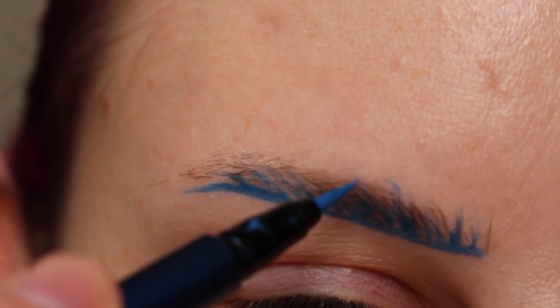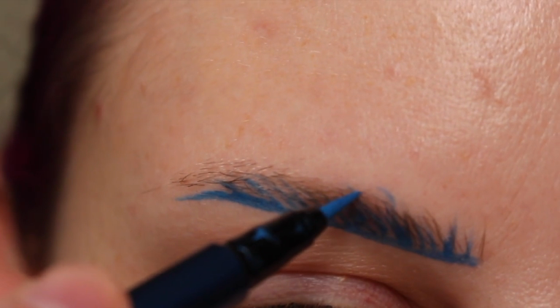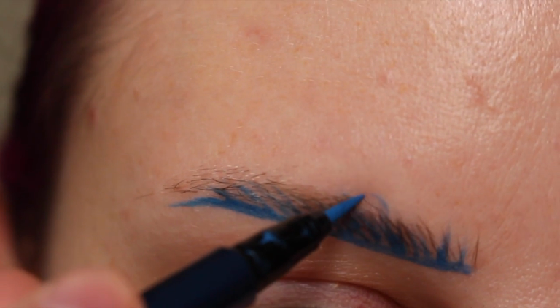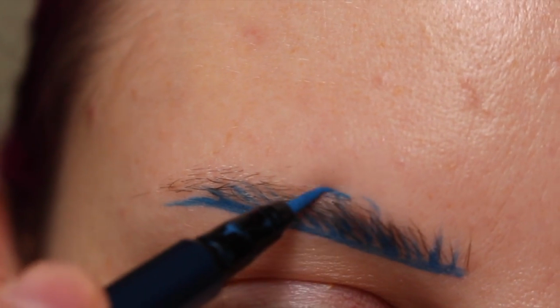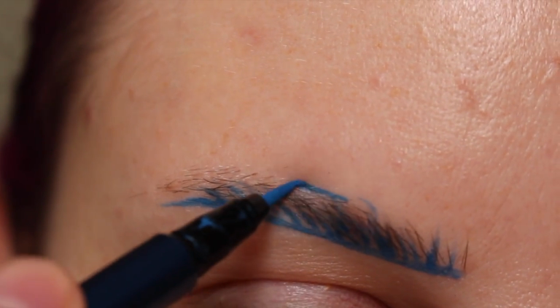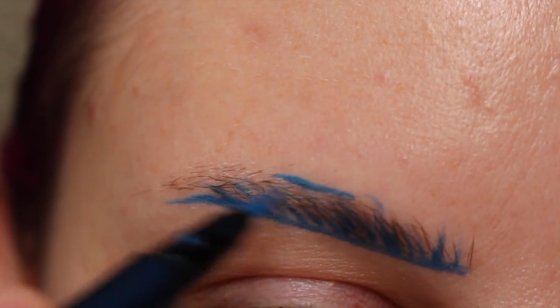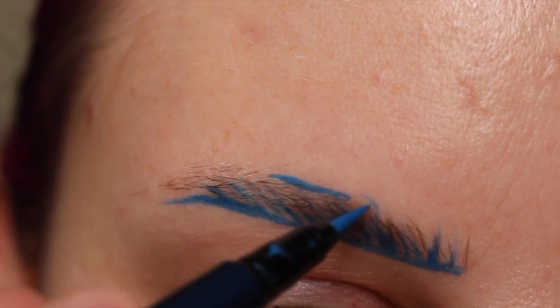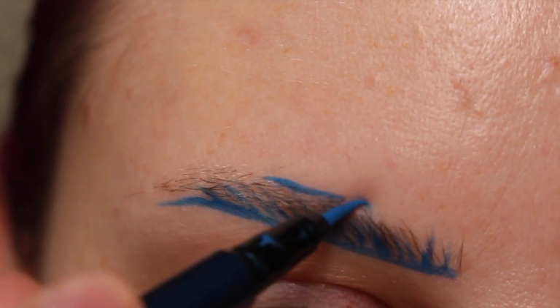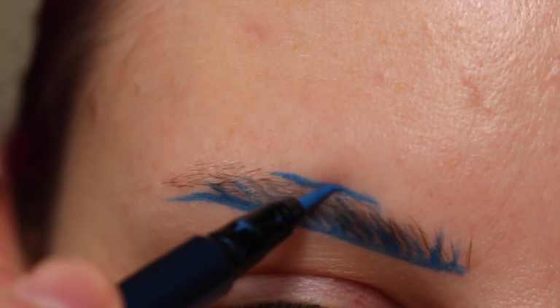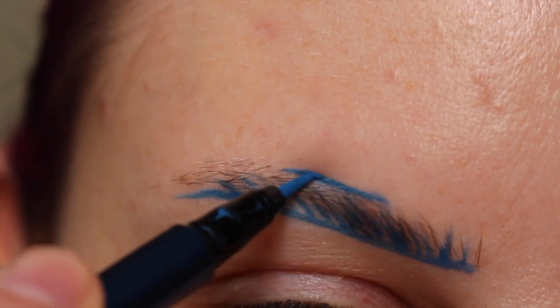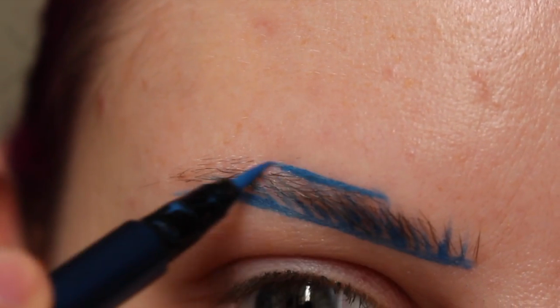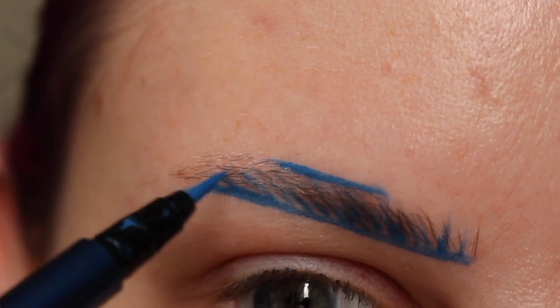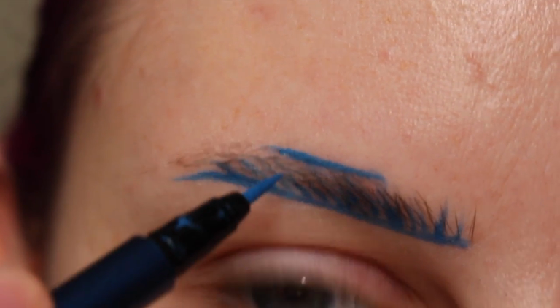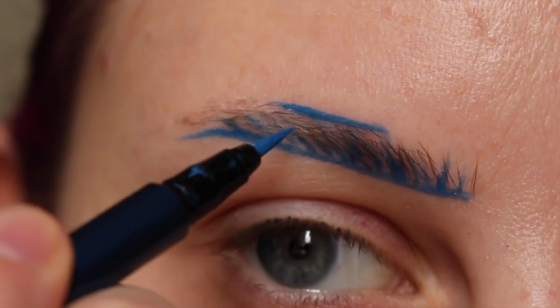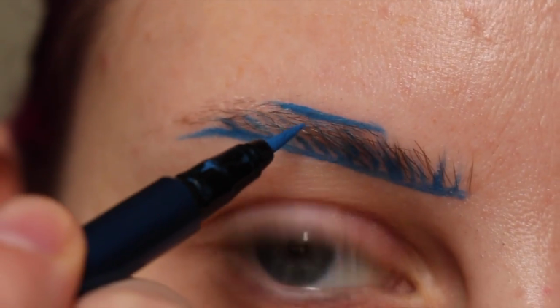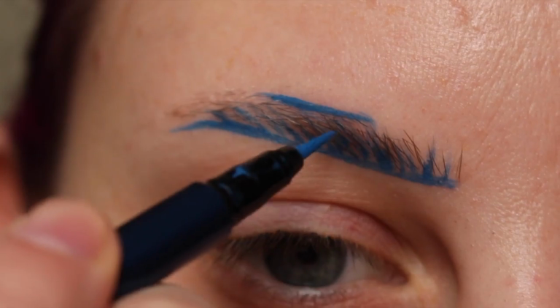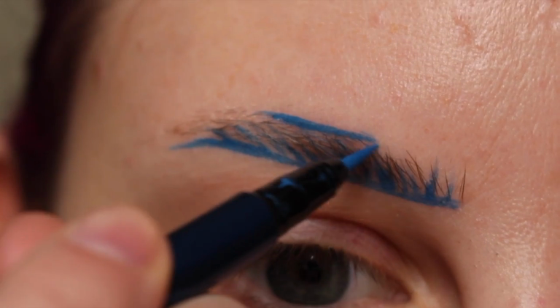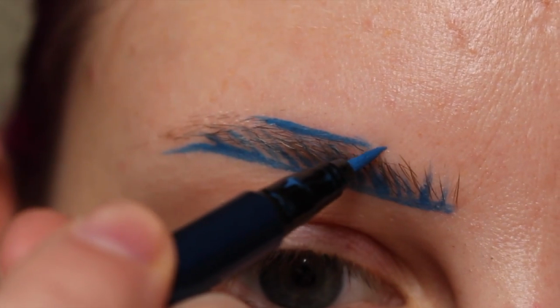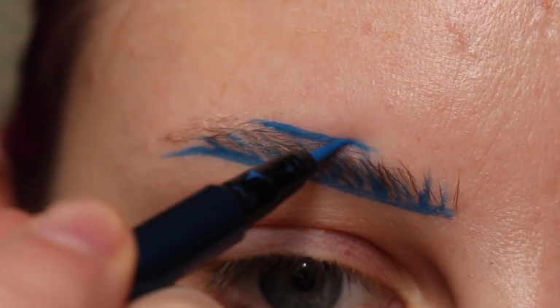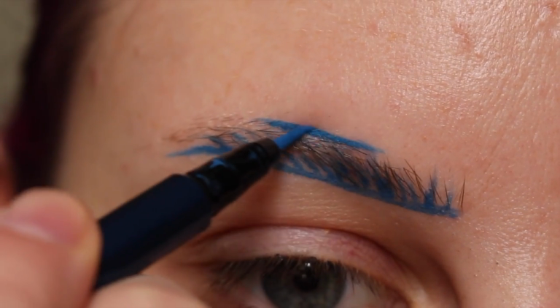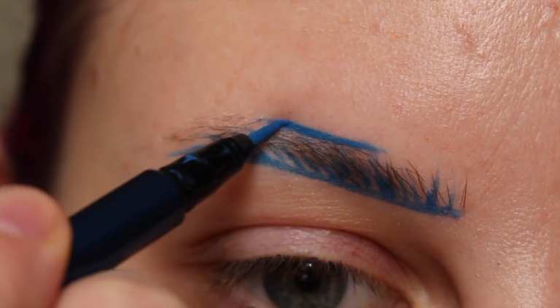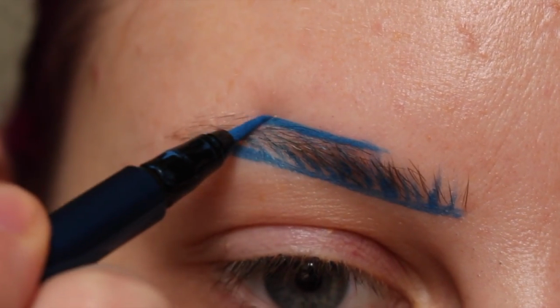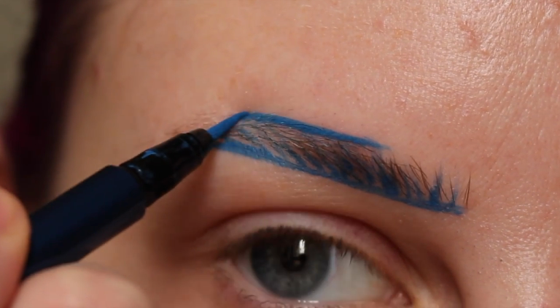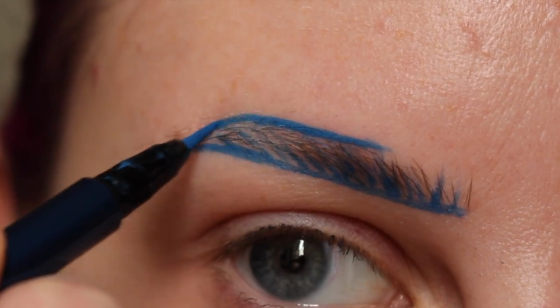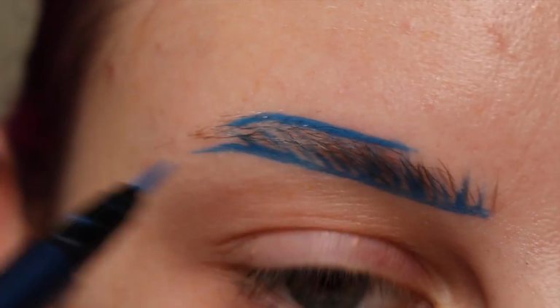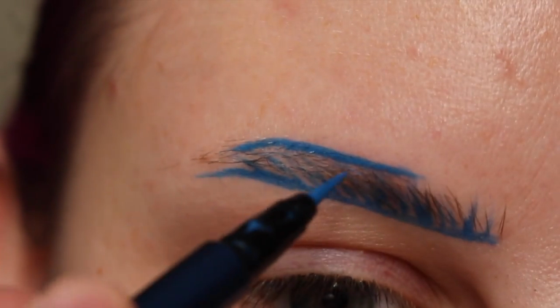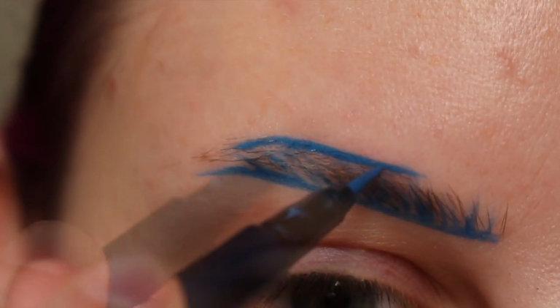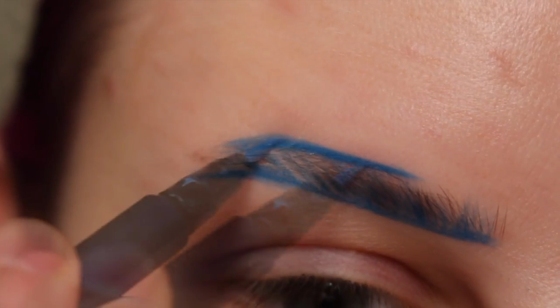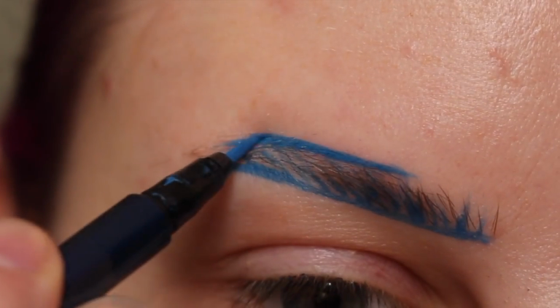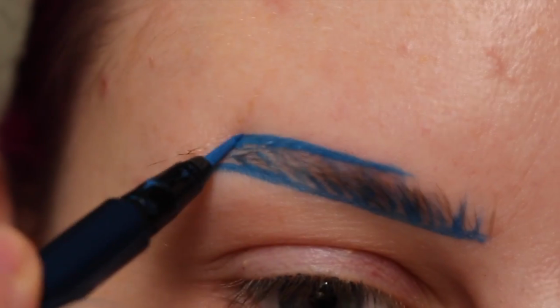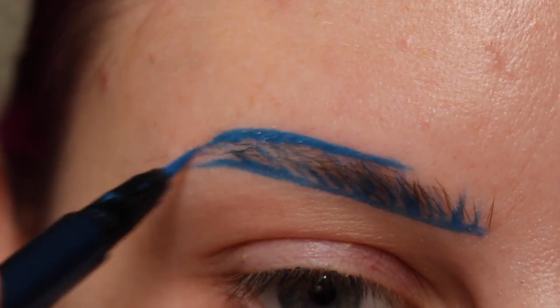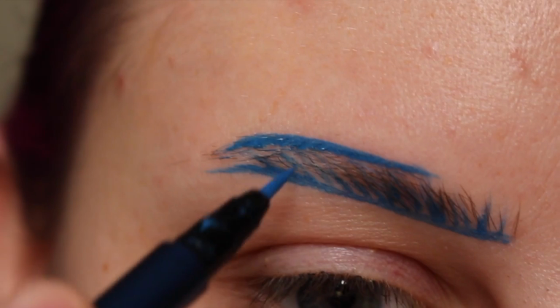So the next thing I'm doing is I am drawing a line on the top part of the brow, following my arch.